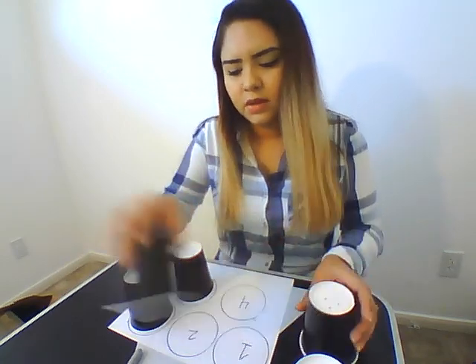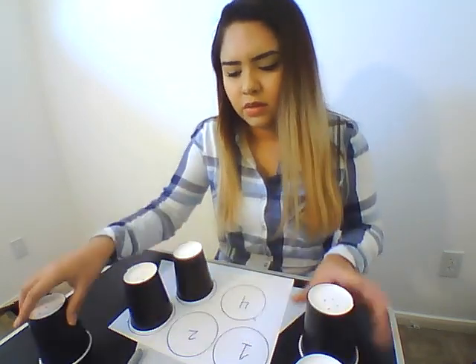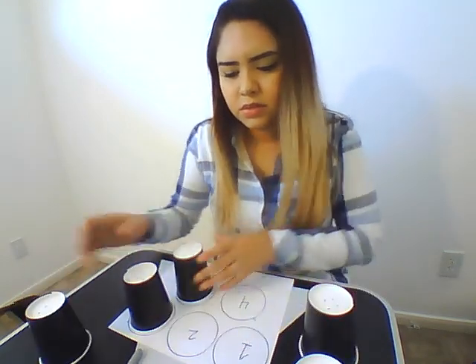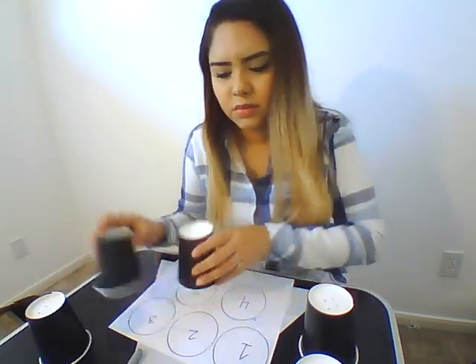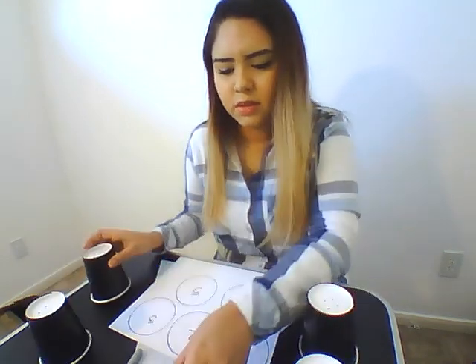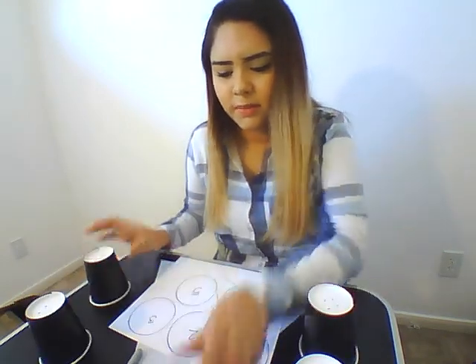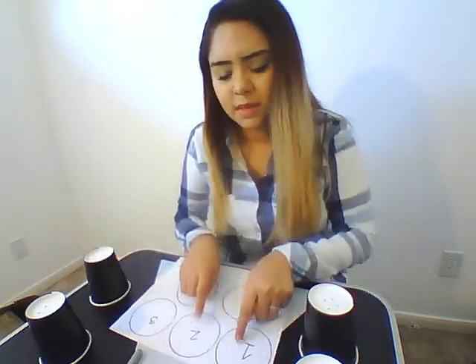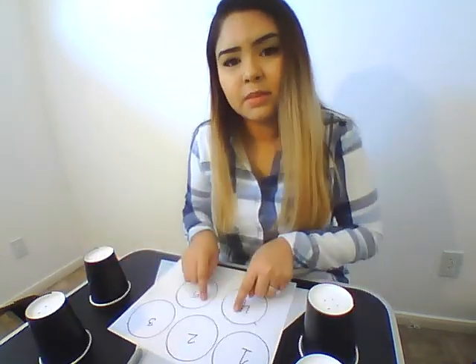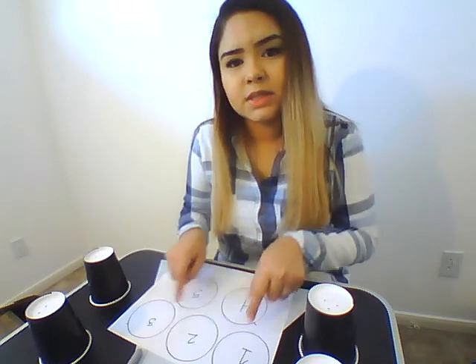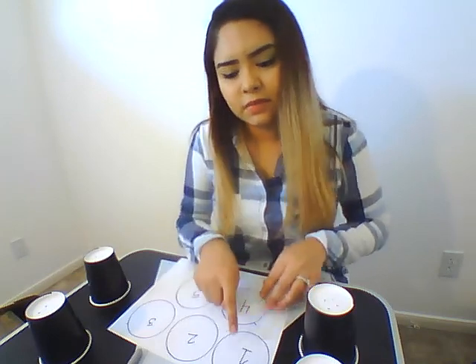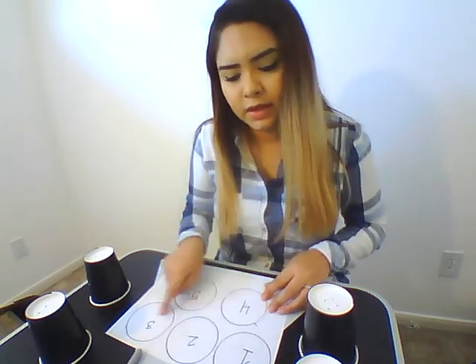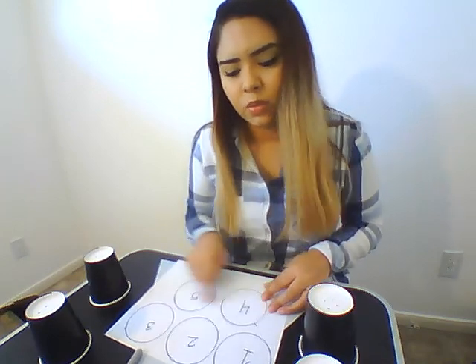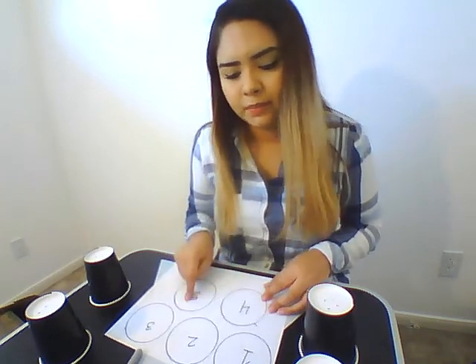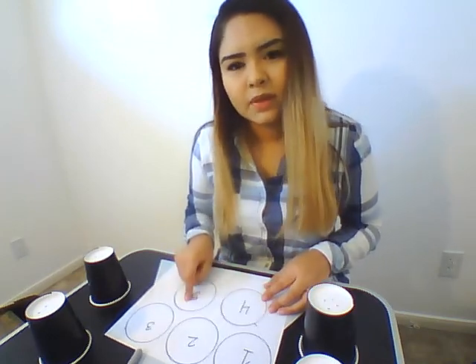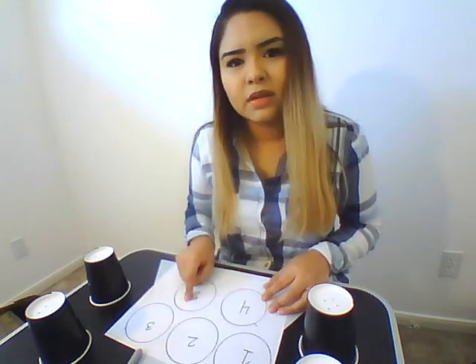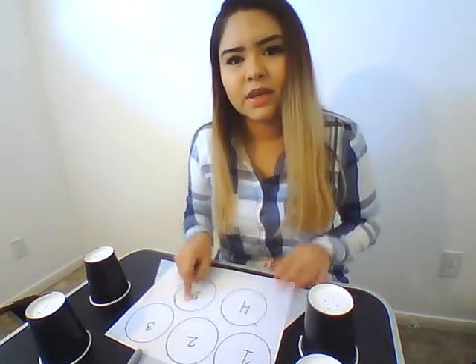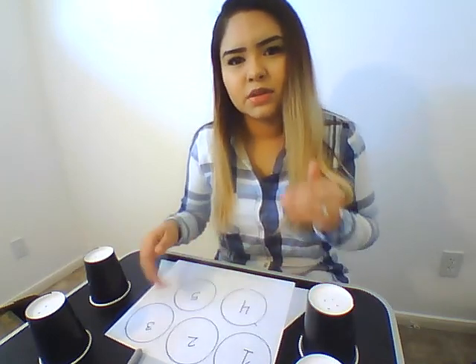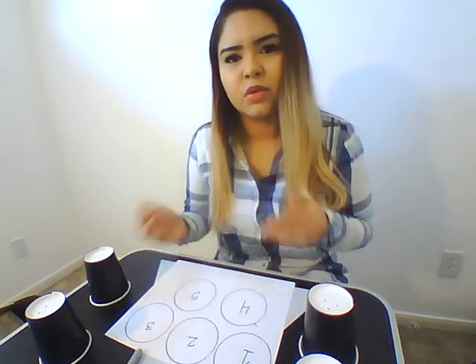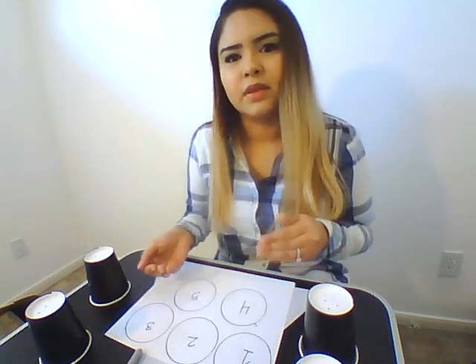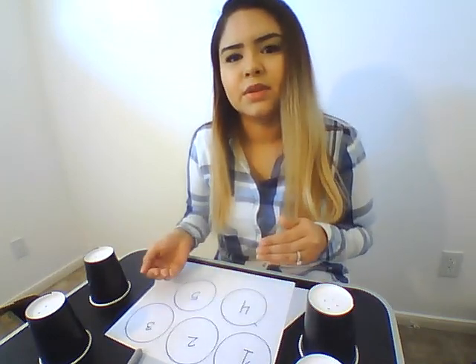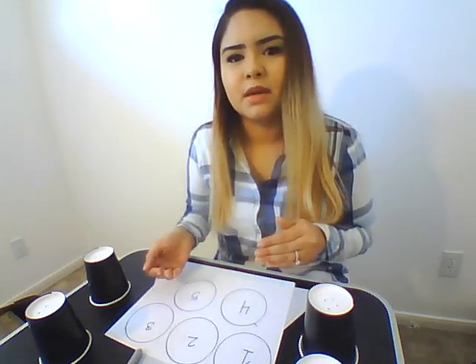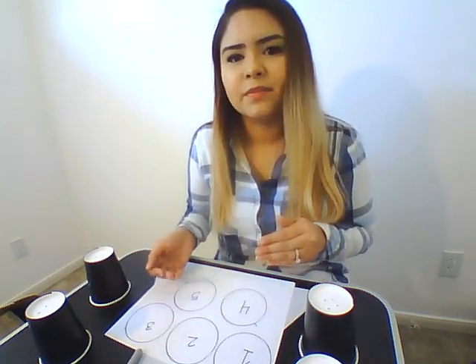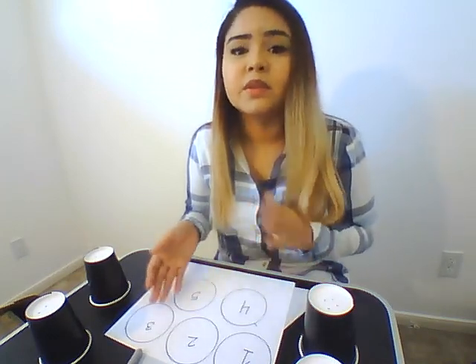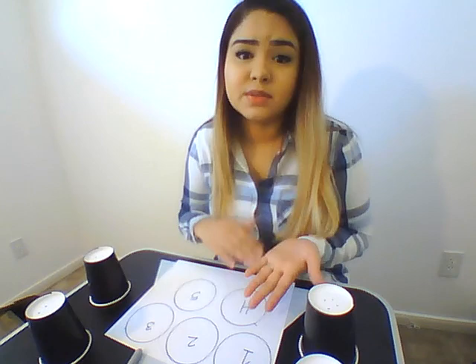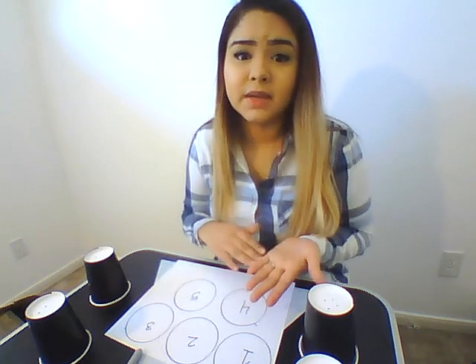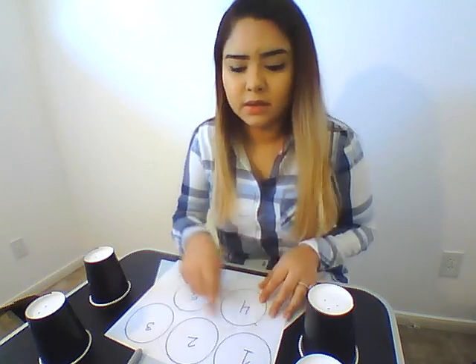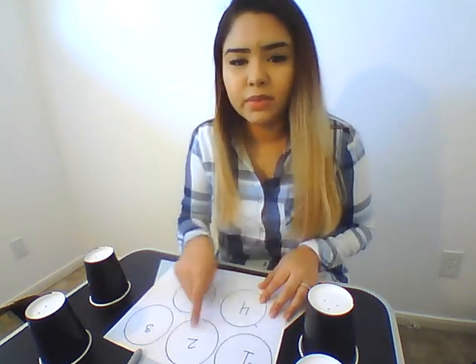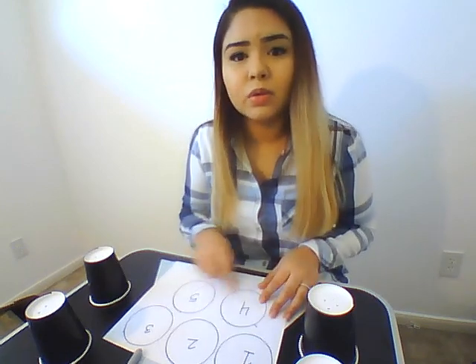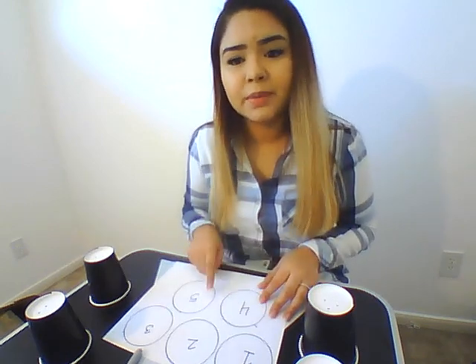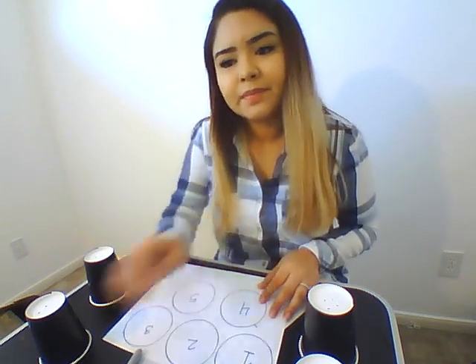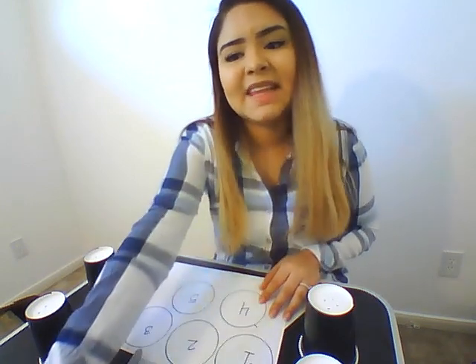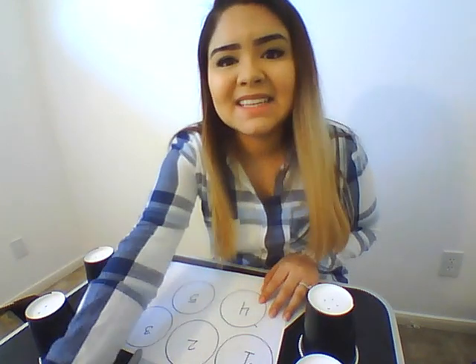You can also mix up the numbers instead of writing in order. If your kids know more of the numbers, go ahead and mix them up; if they're just beginning, then you can write it in order. And that's the activity.